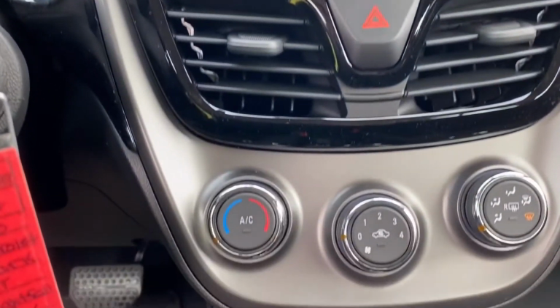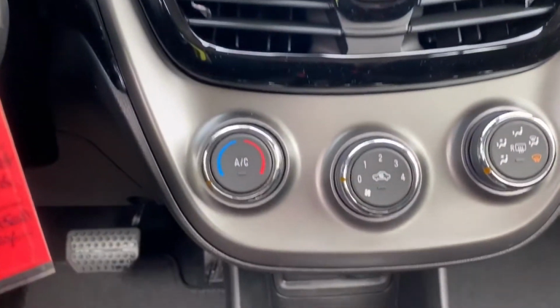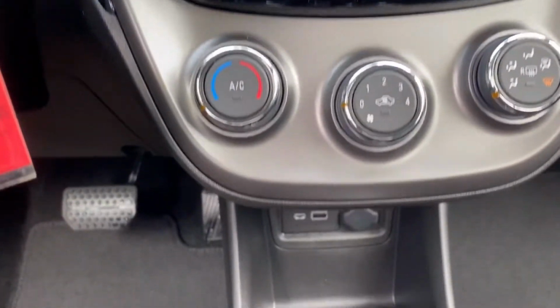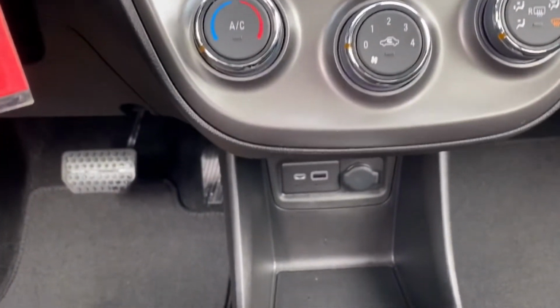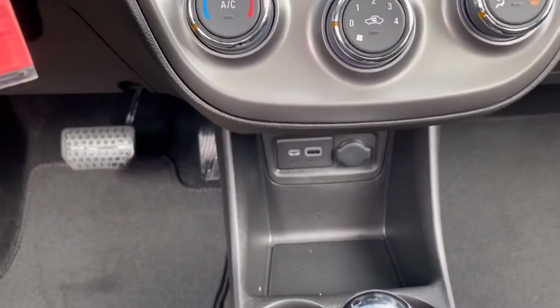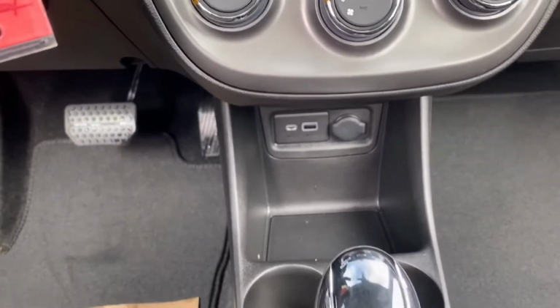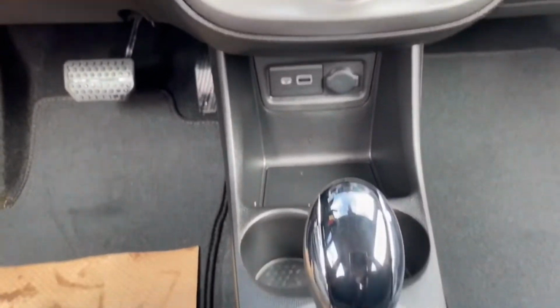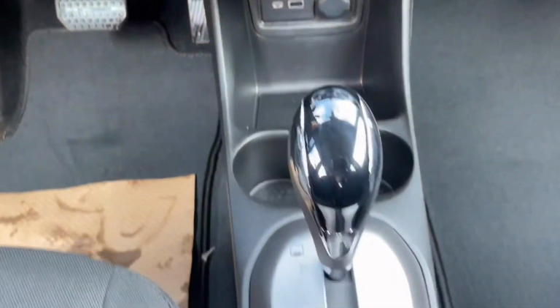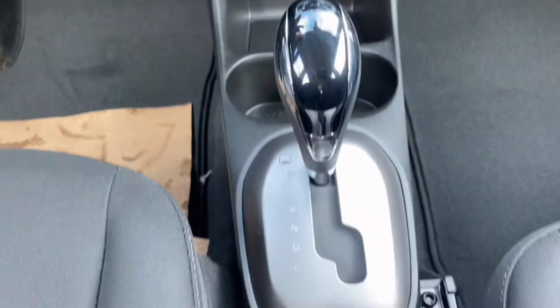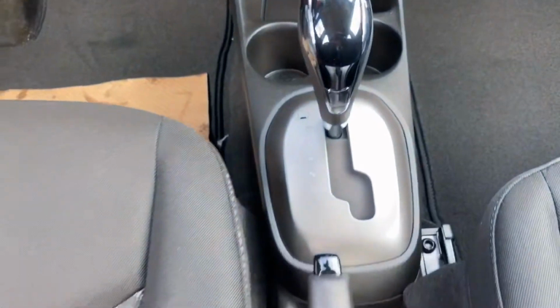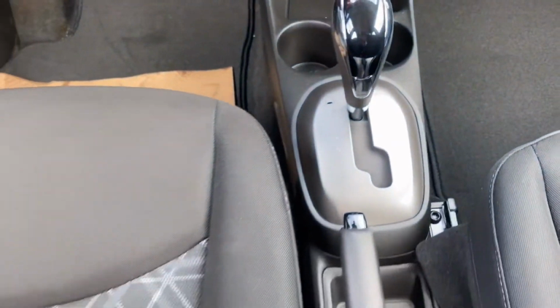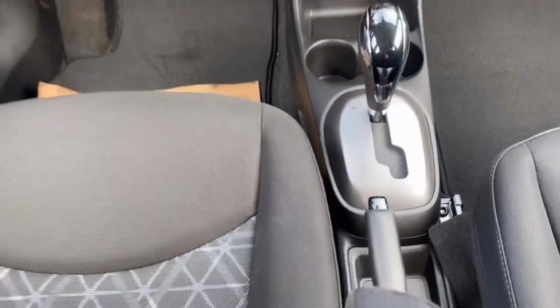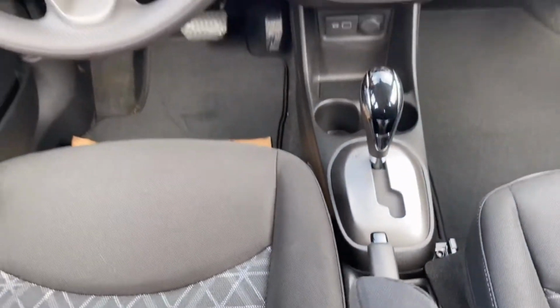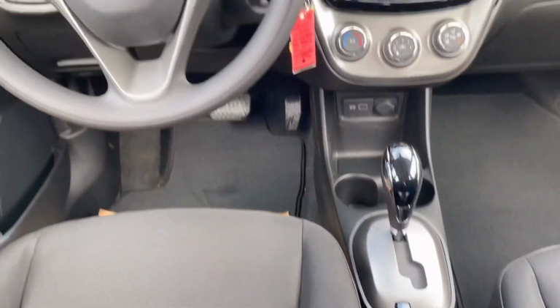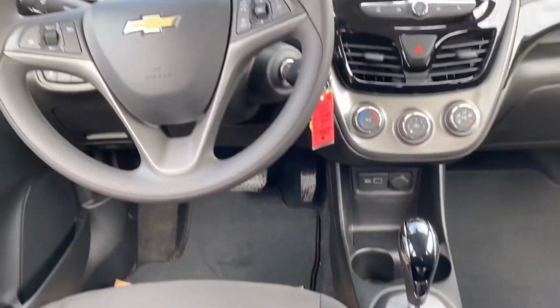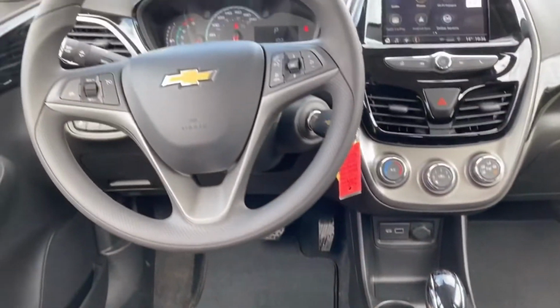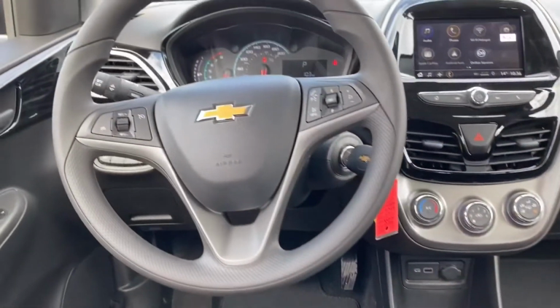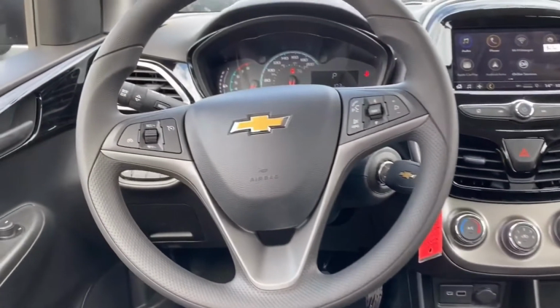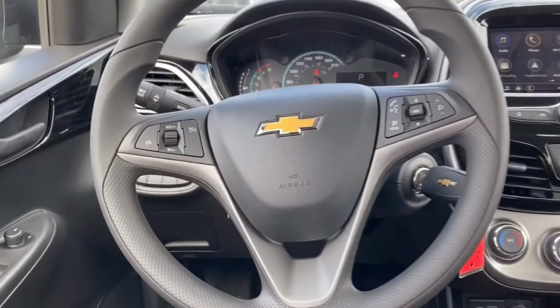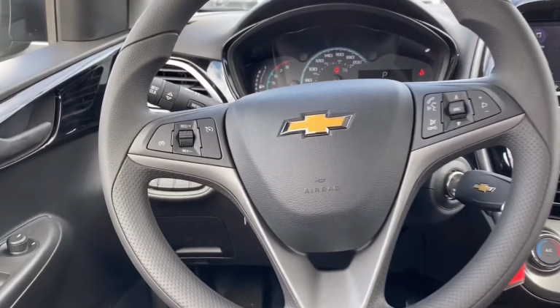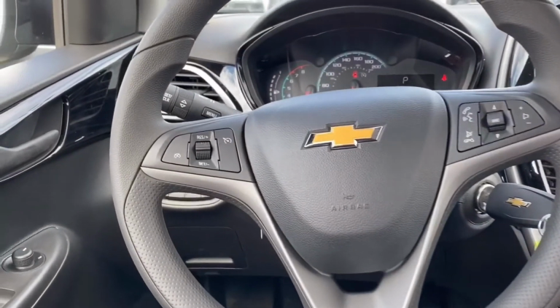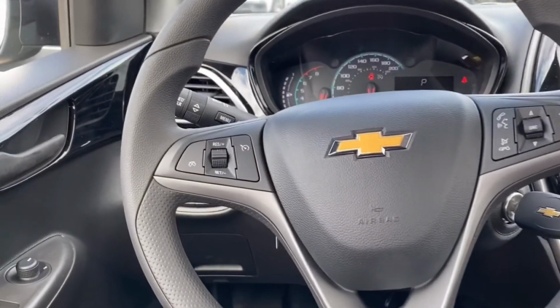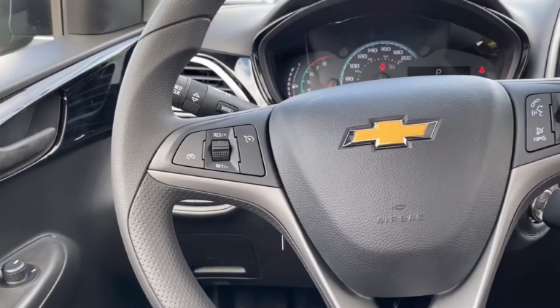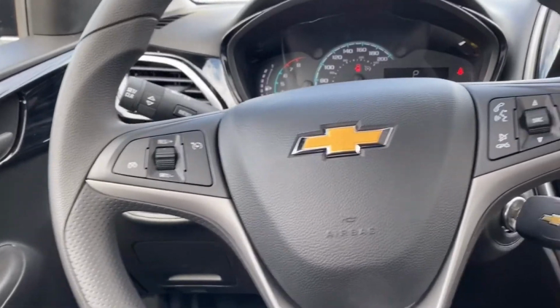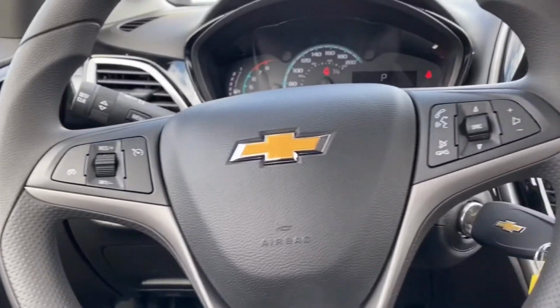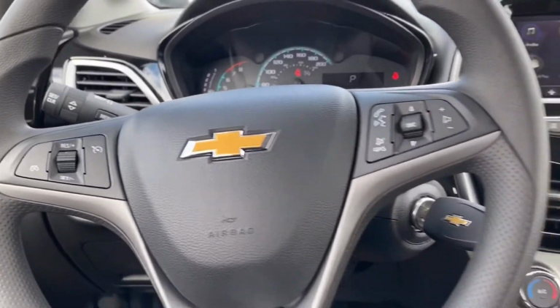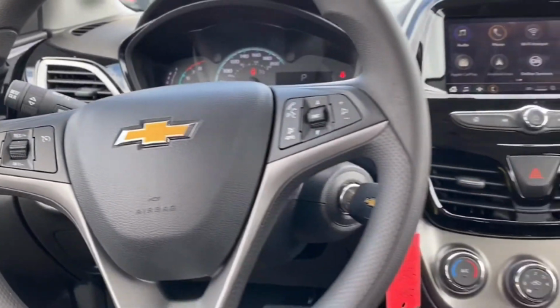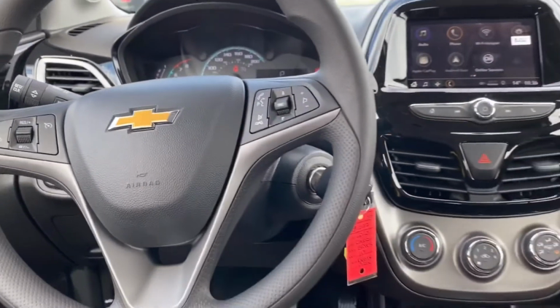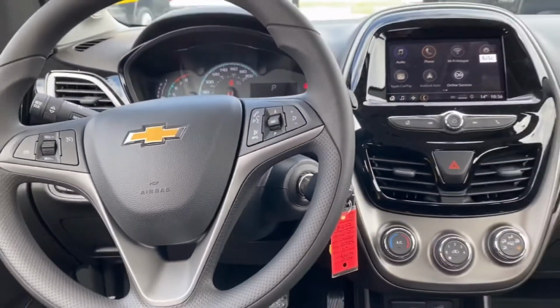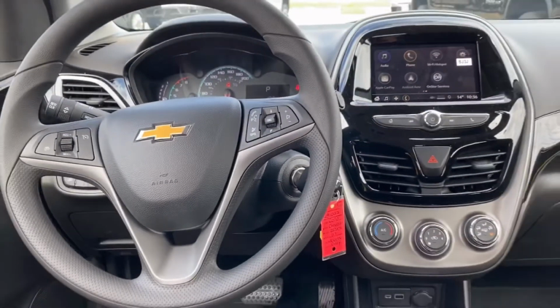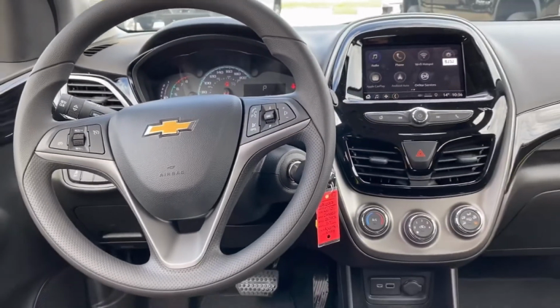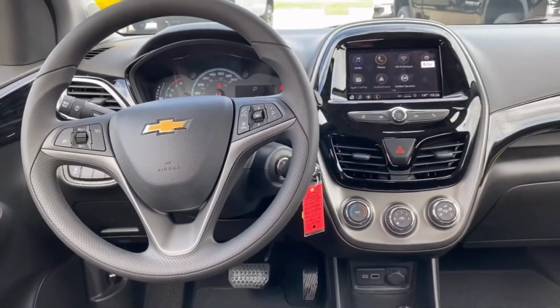The display includes Apple CarPlay and Android Auto. There are USB hookups and your climate control settings. On the steering wheel you have cruise control, voice activation, hands-free, and your radio controls.